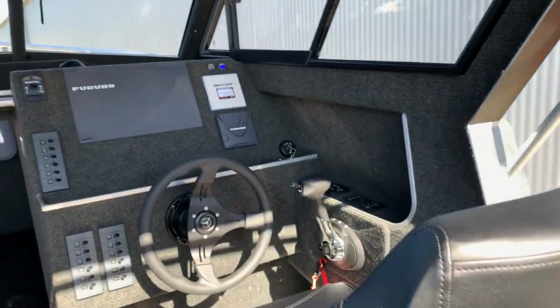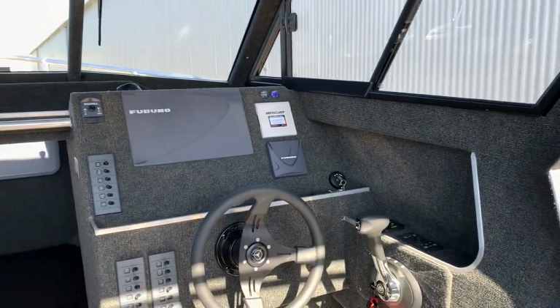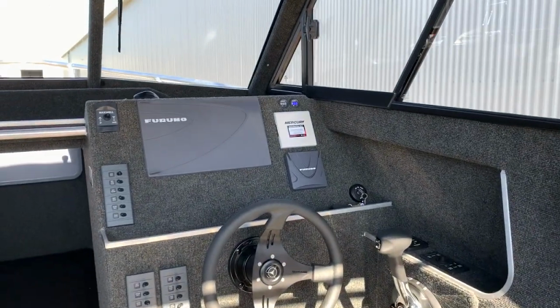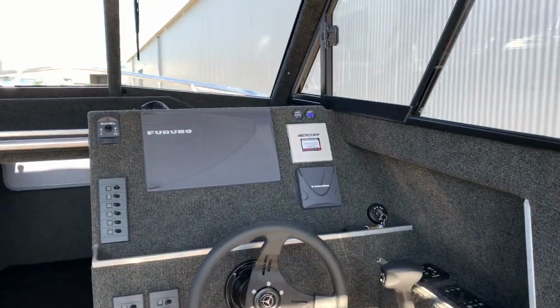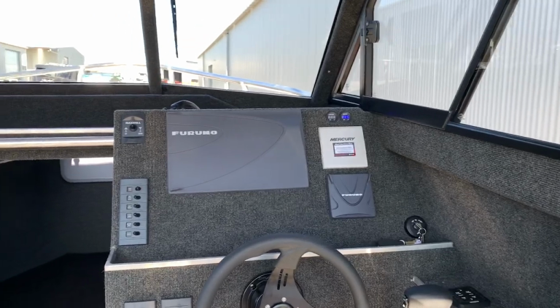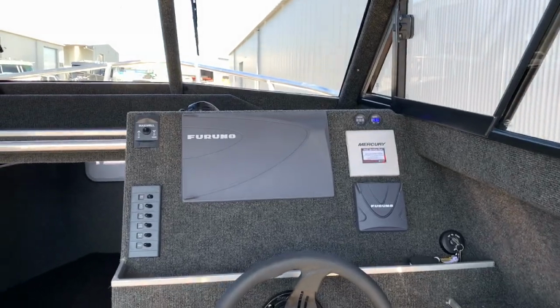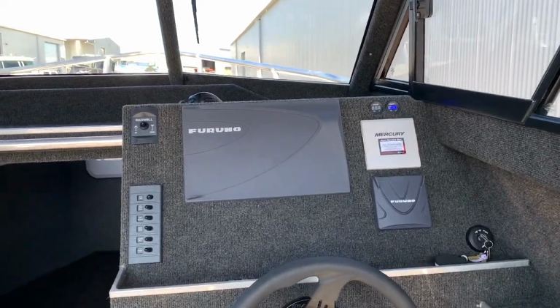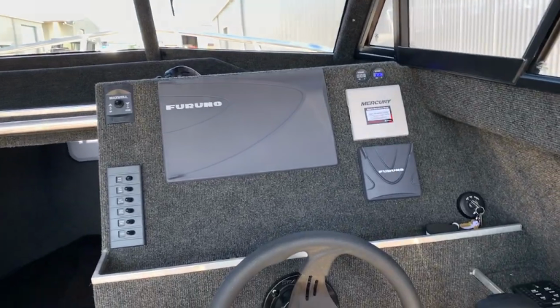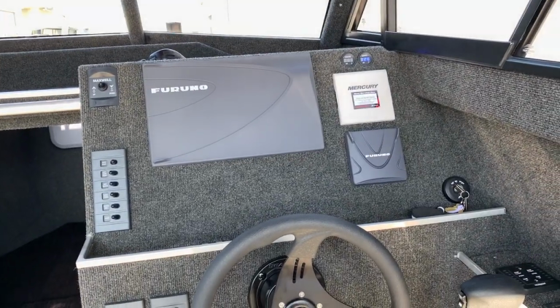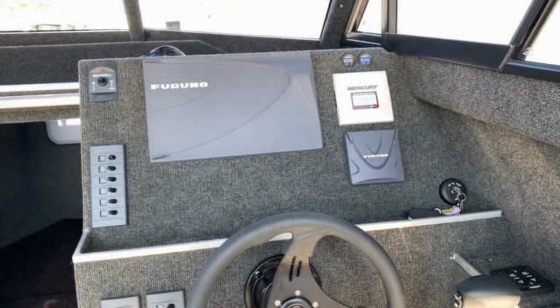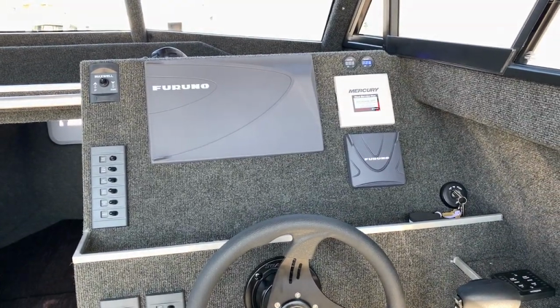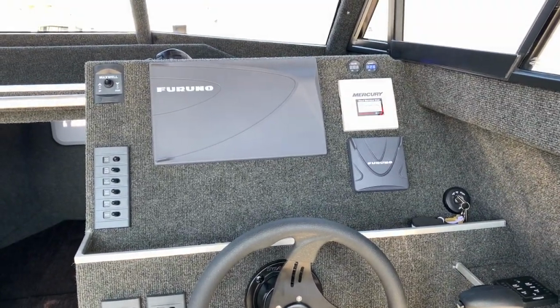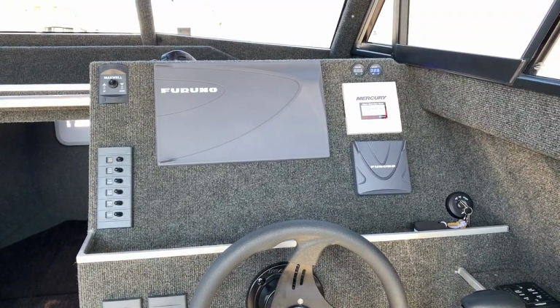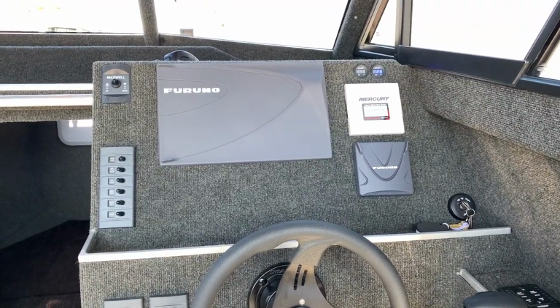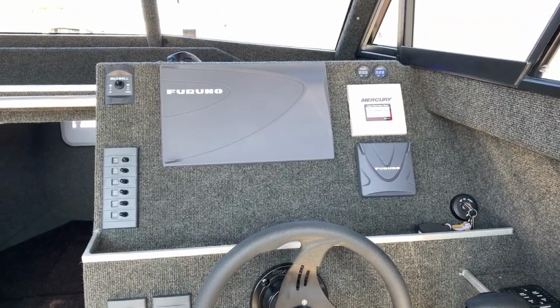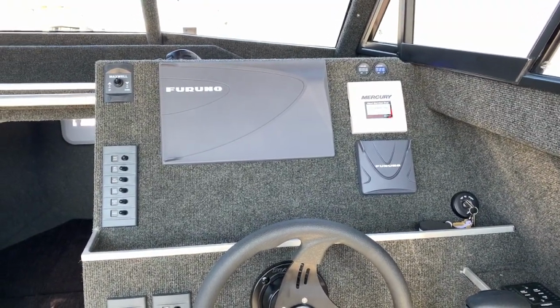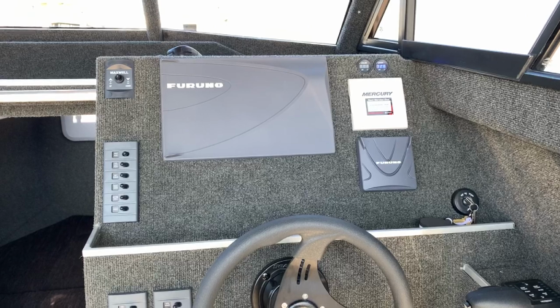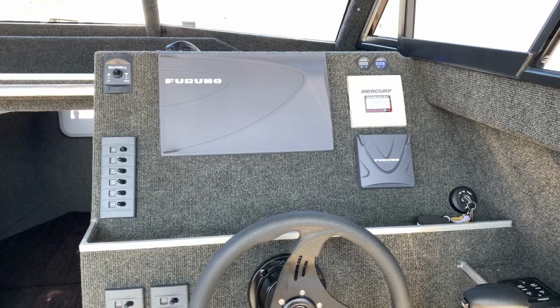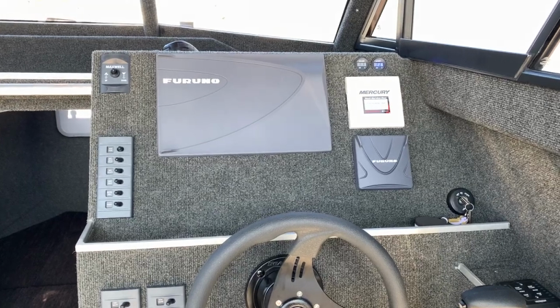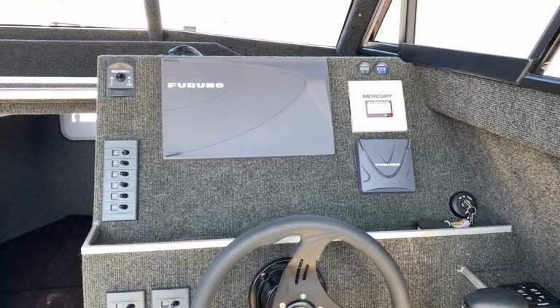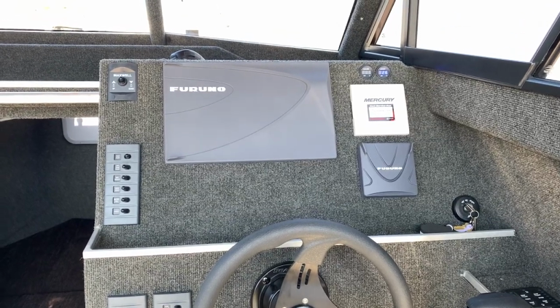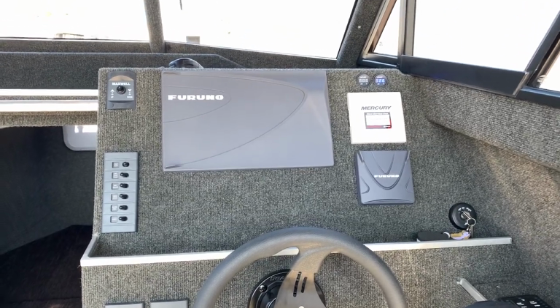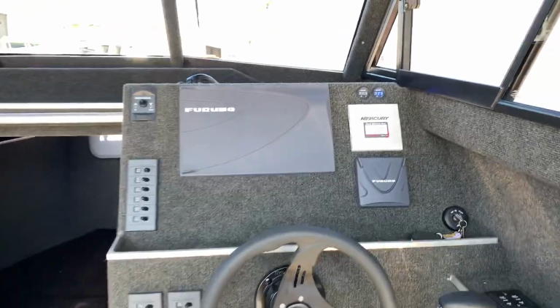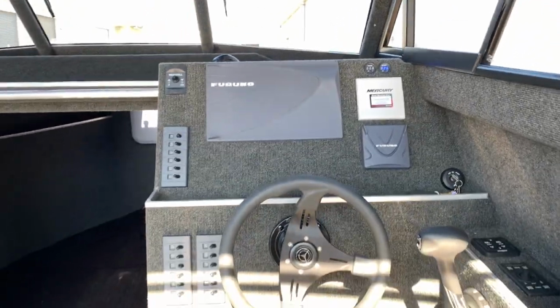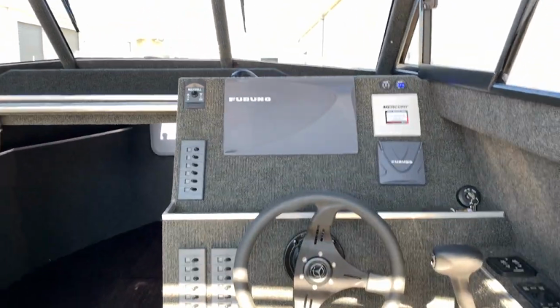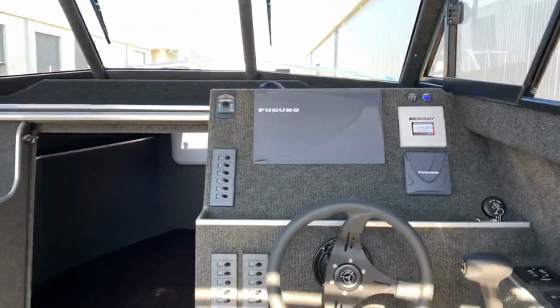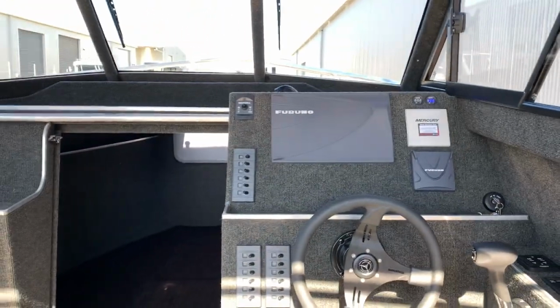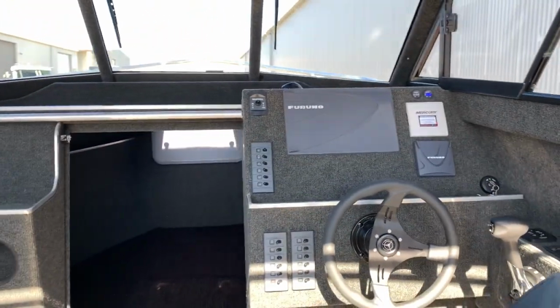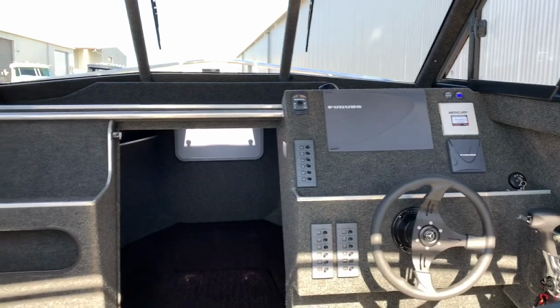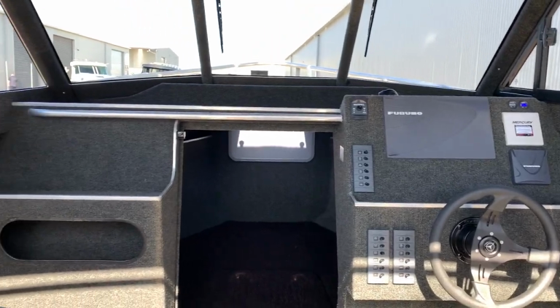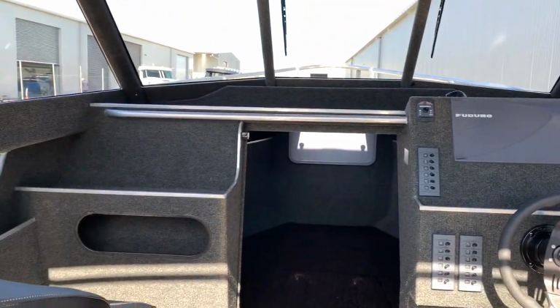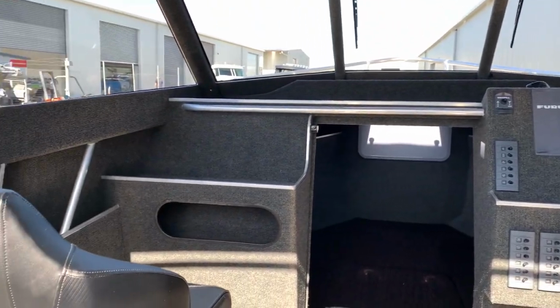We've fitted this boat up with the latest Furuno gear. It has a Furuno TZ-T3 12 inch, and also autopilot with an NXT rotor as well. So she's all ready to go out there.